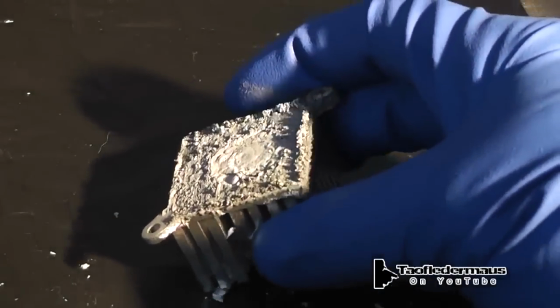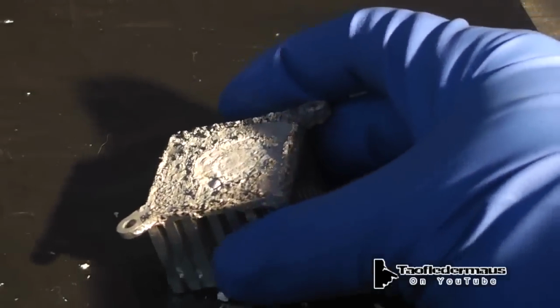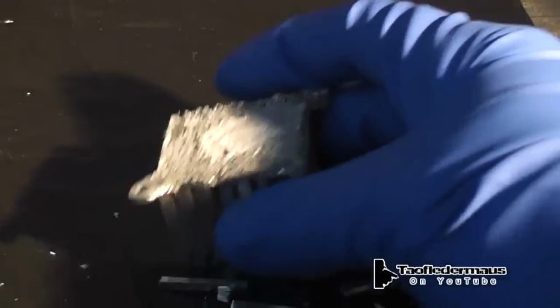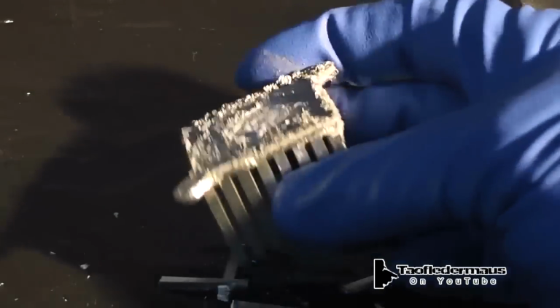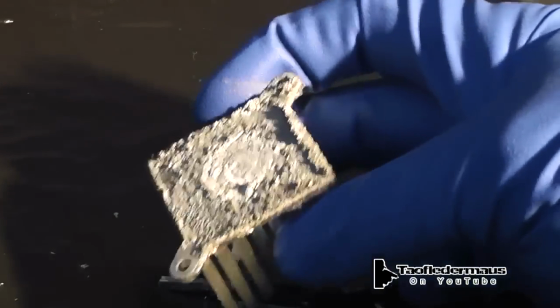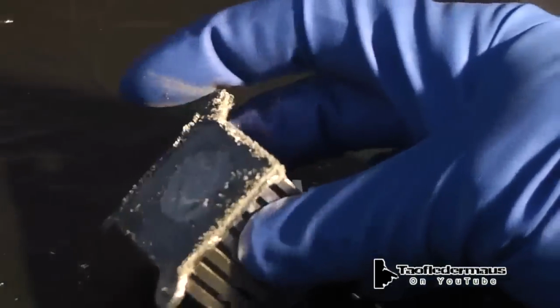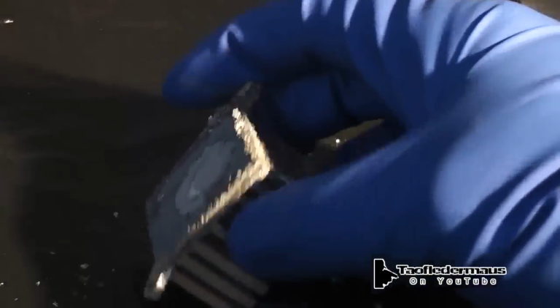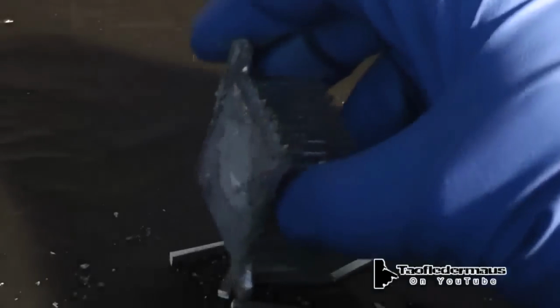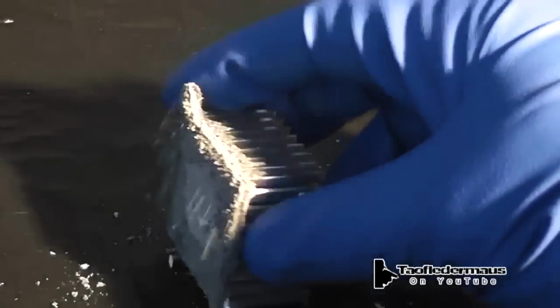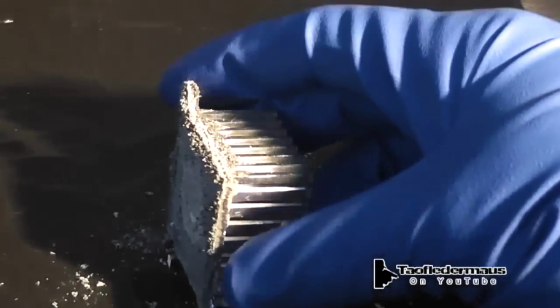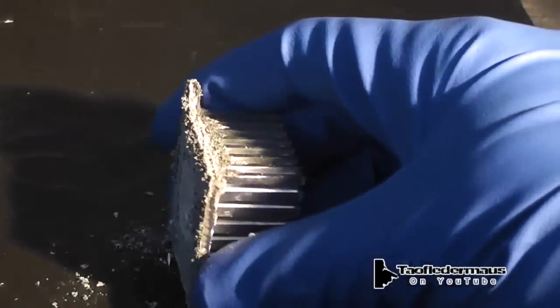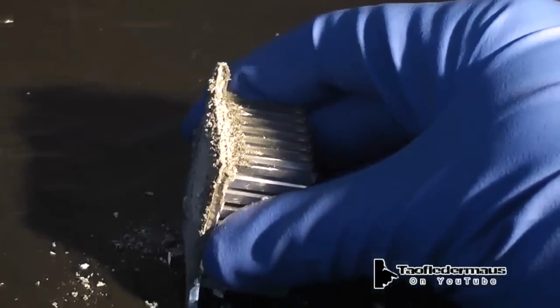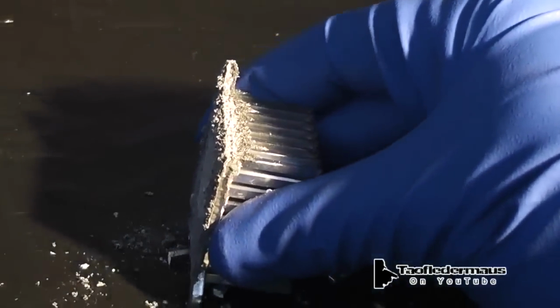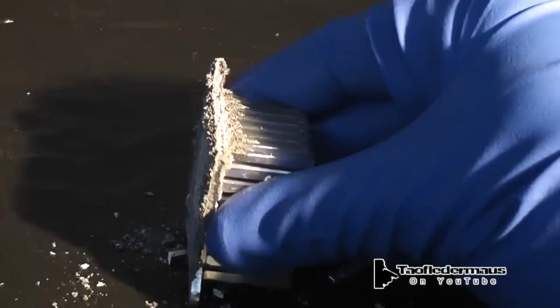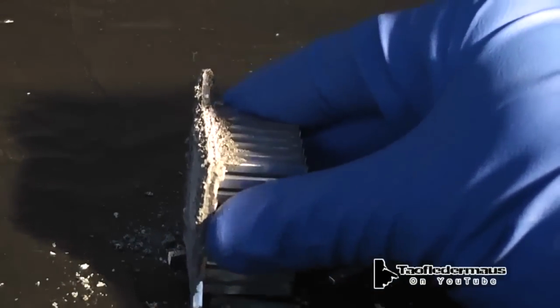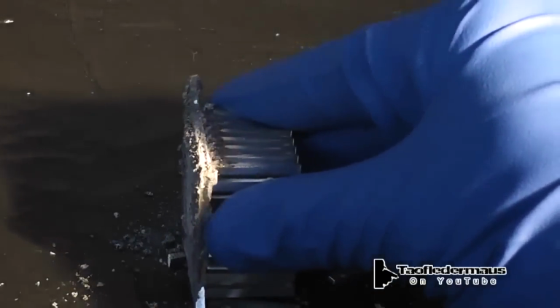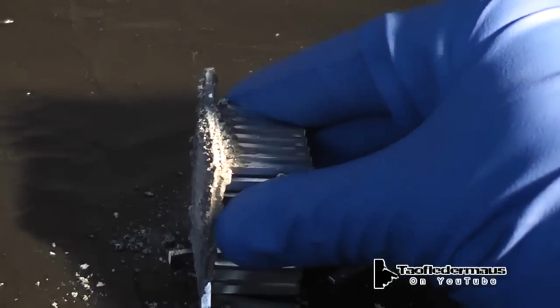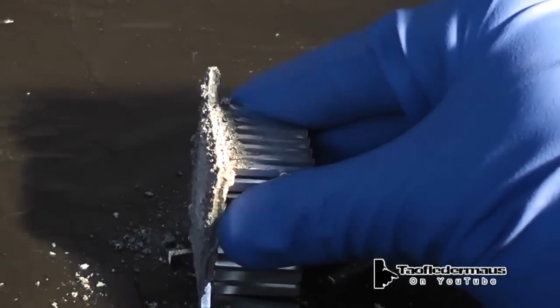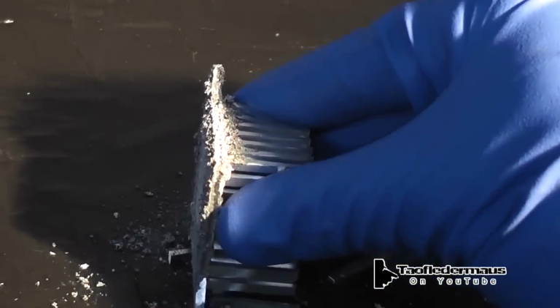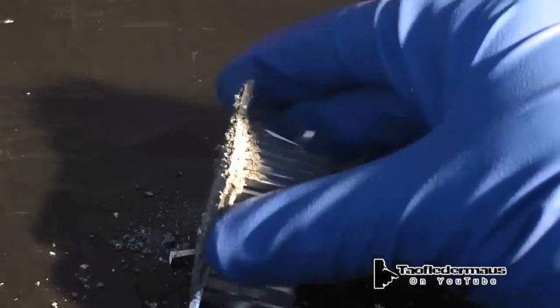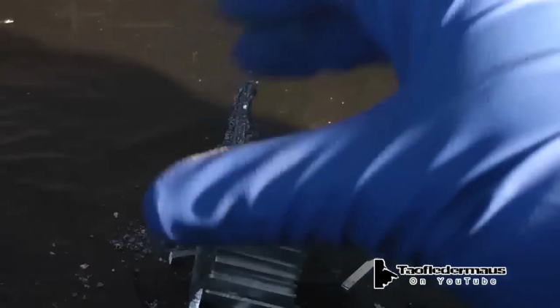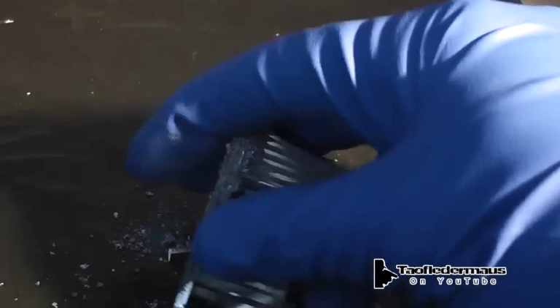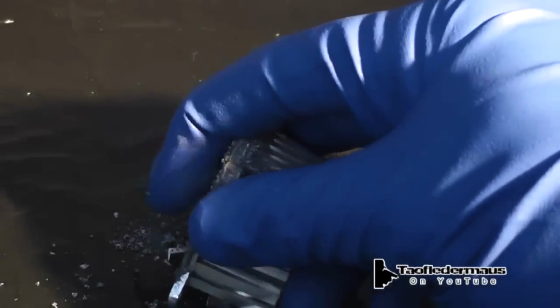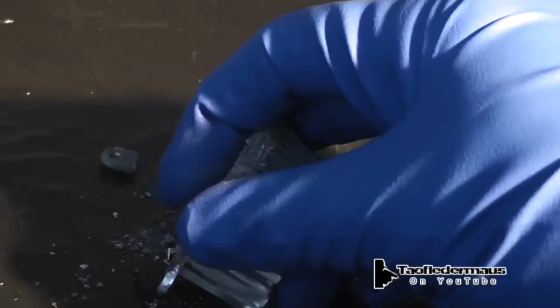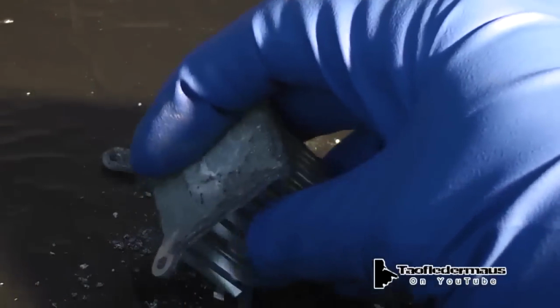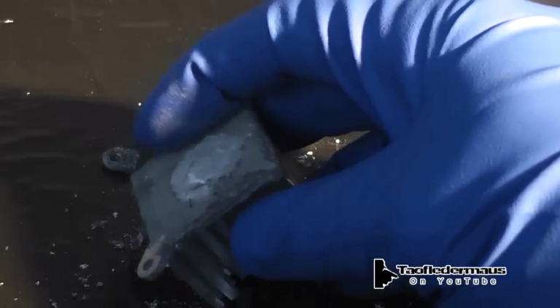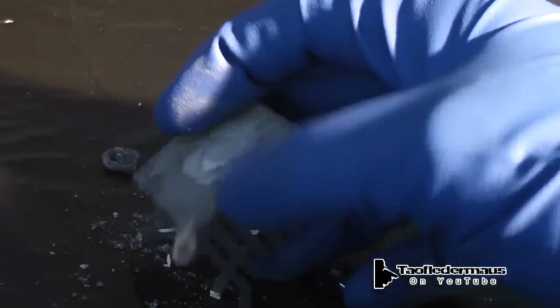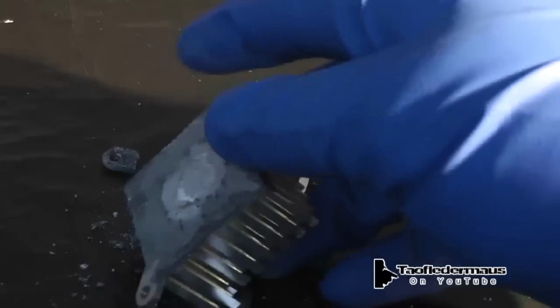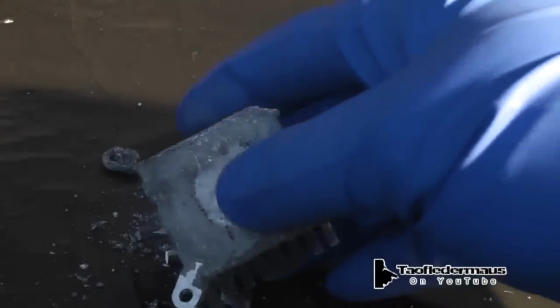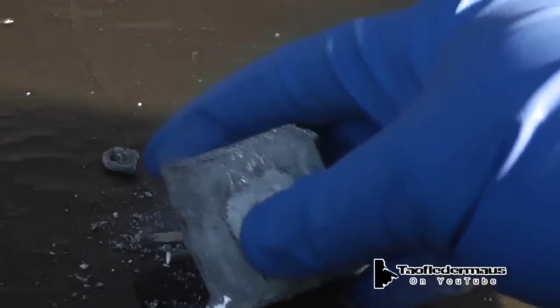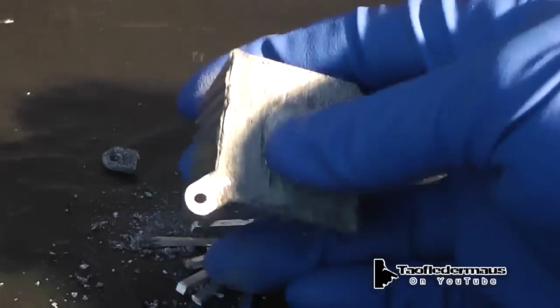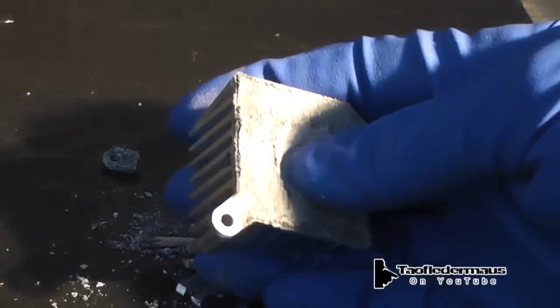It is extremely fragile at this point — more fragile than, I would say, uncooked spaghetti. One hour long.